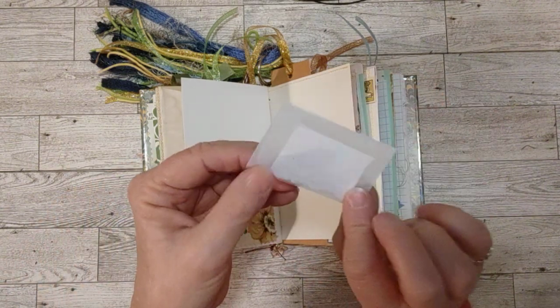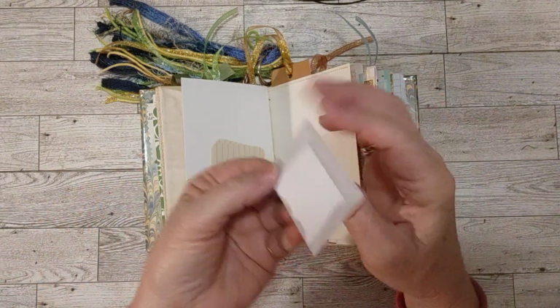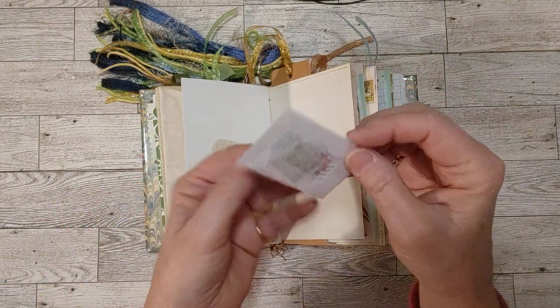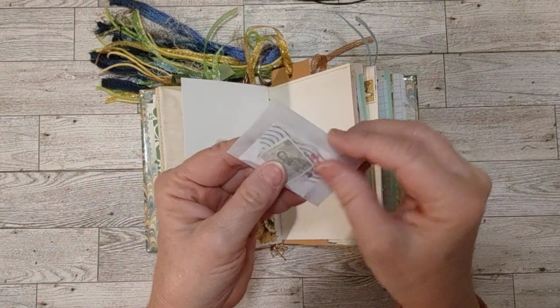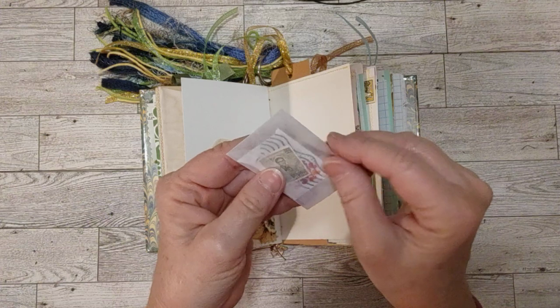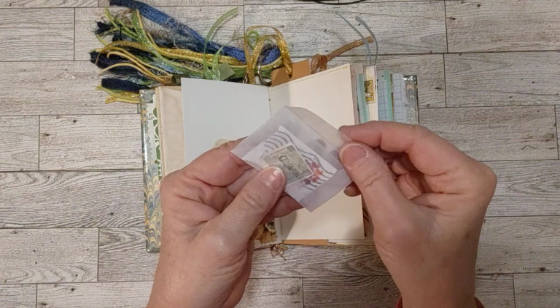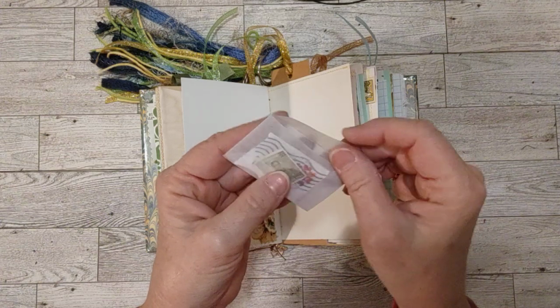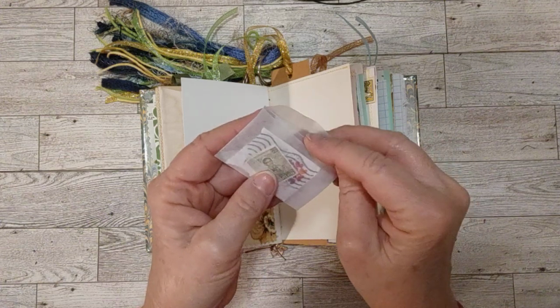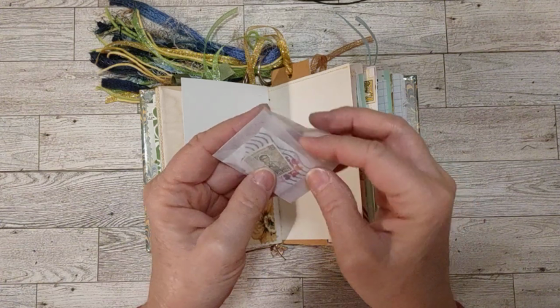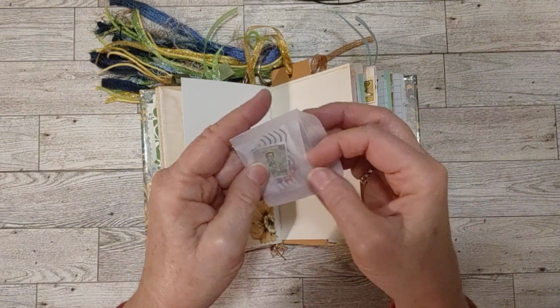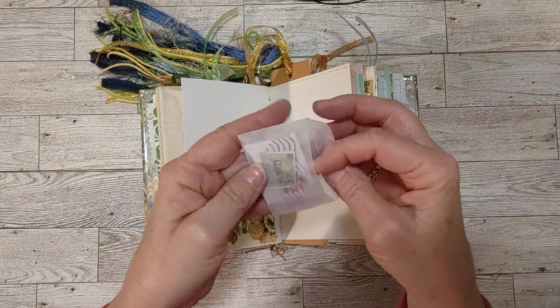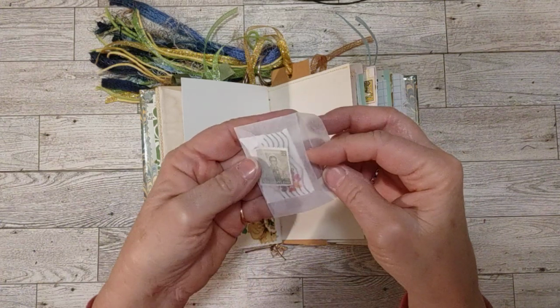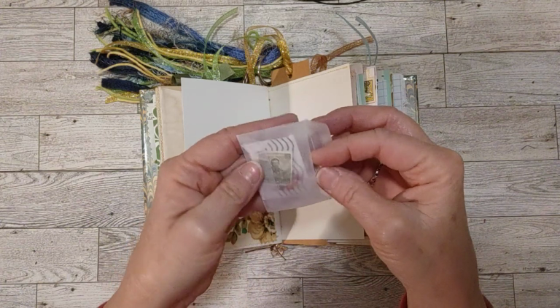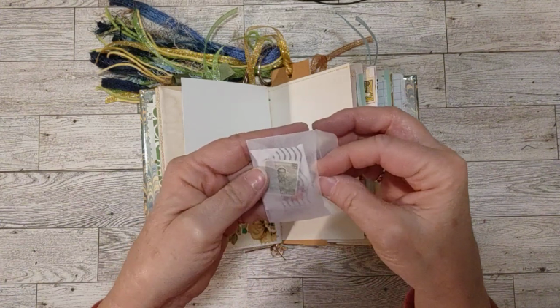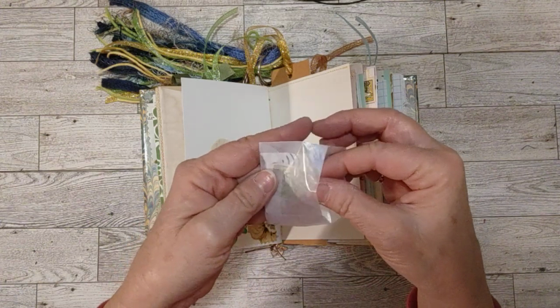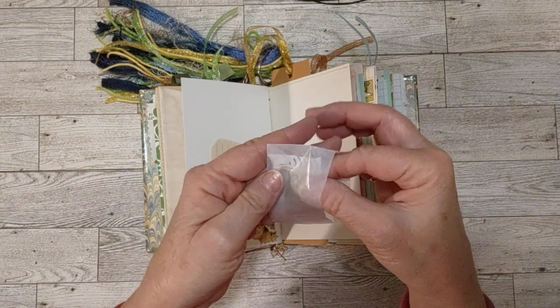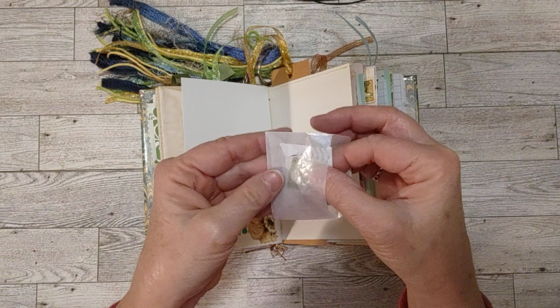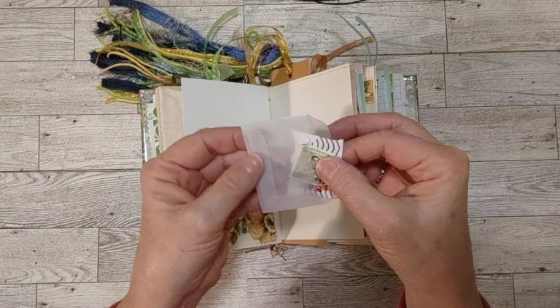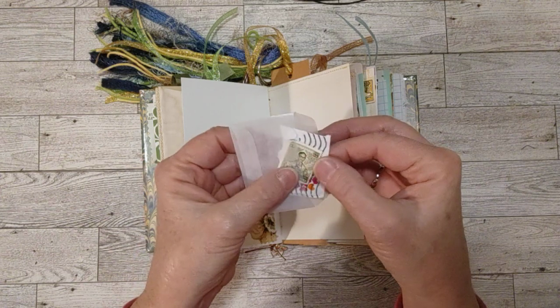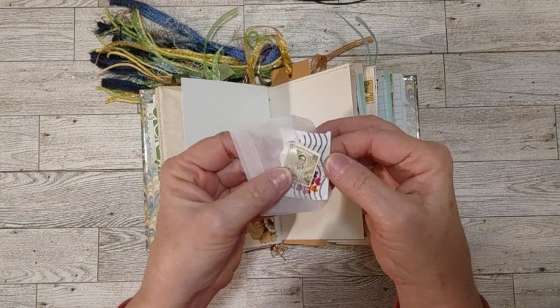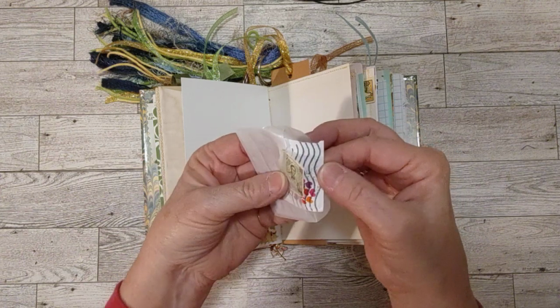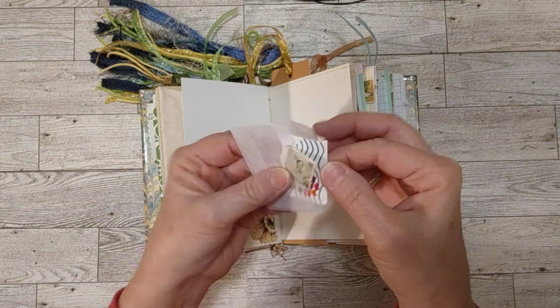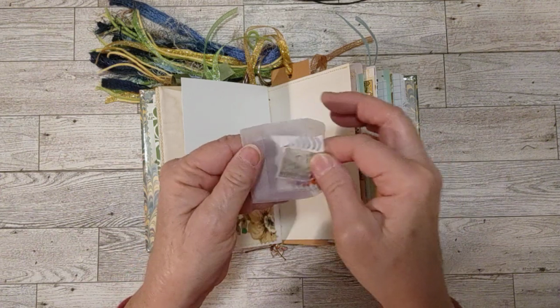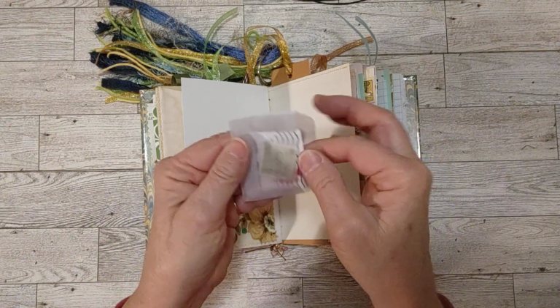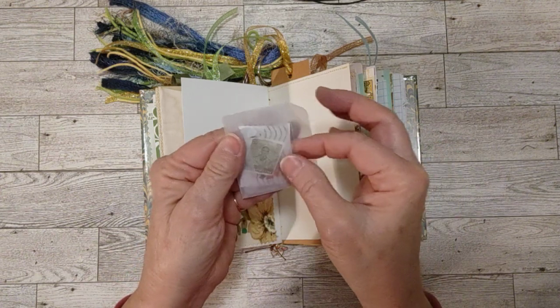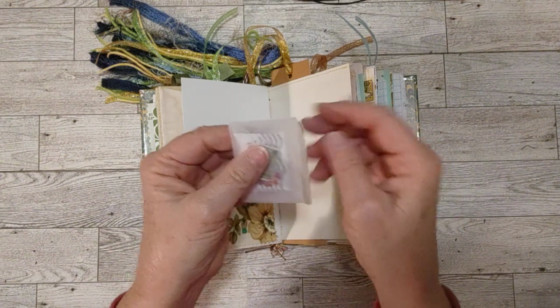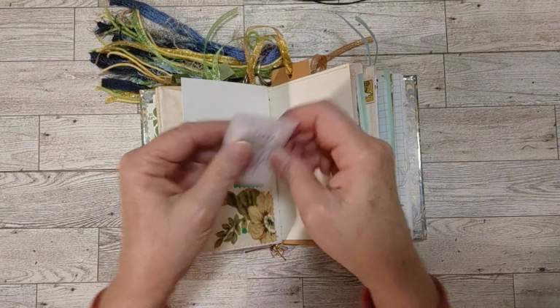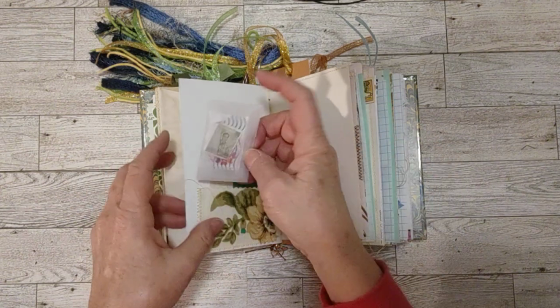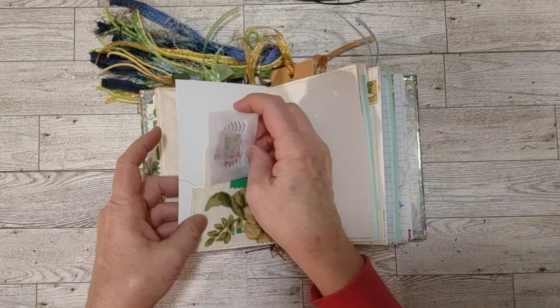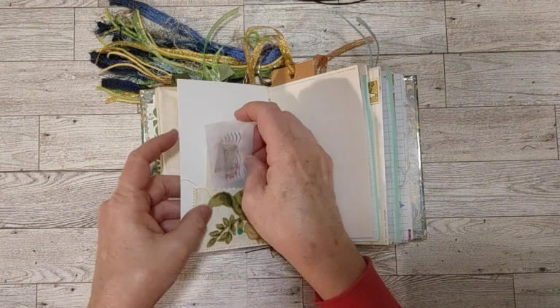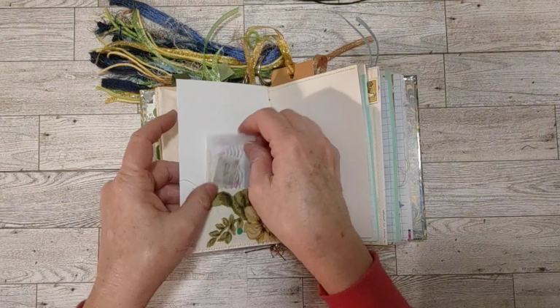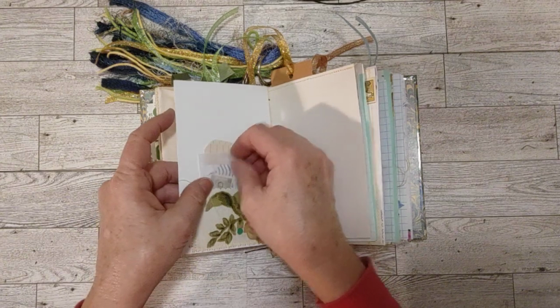I found these two little miniature glassine envelopes in my mini envelope stash, and I put some stamps in here for you to have some fun with. That is in there.